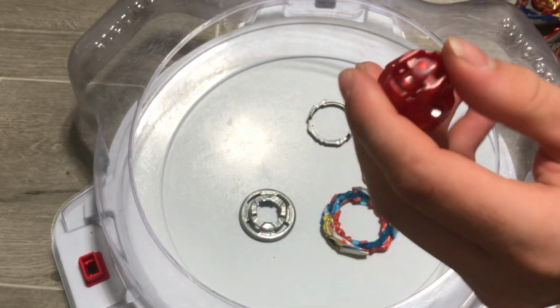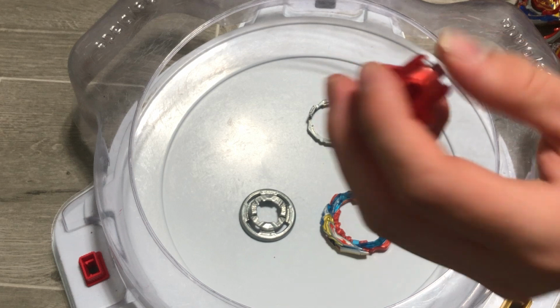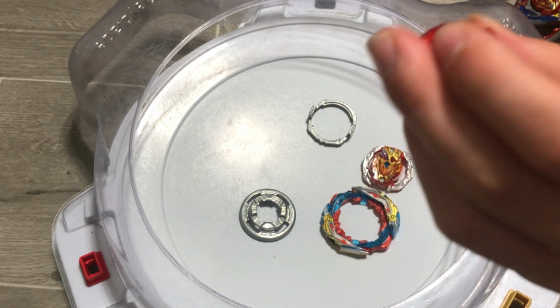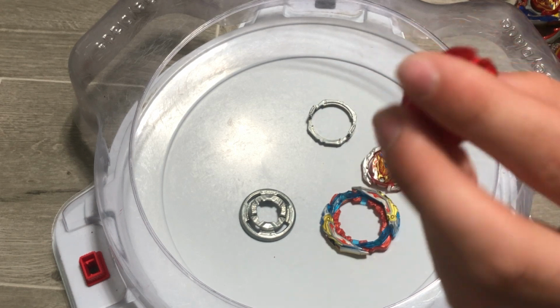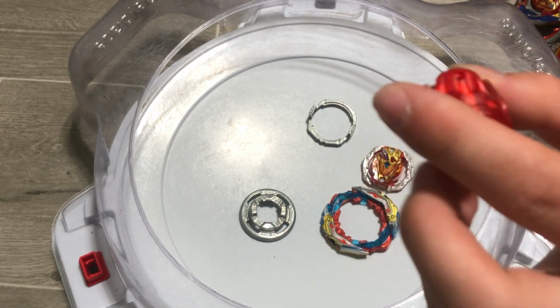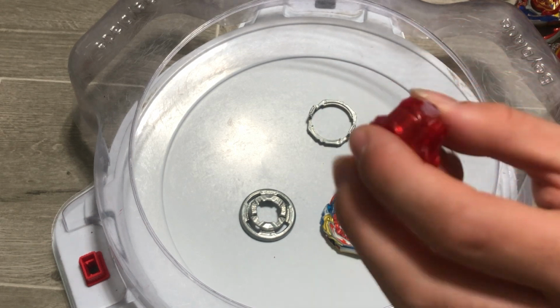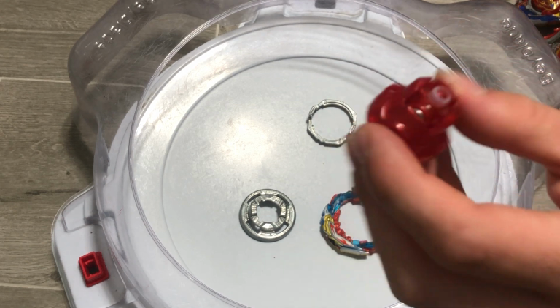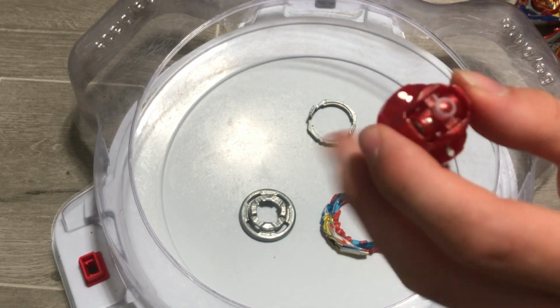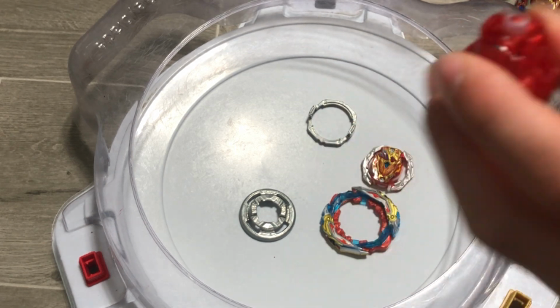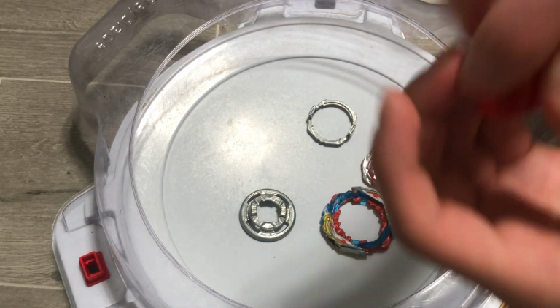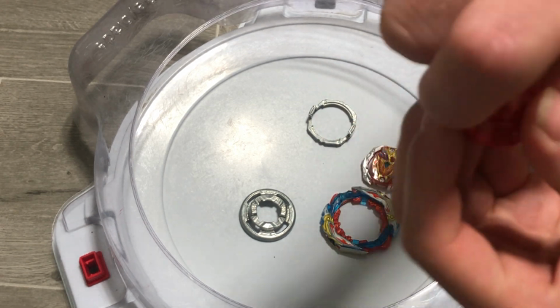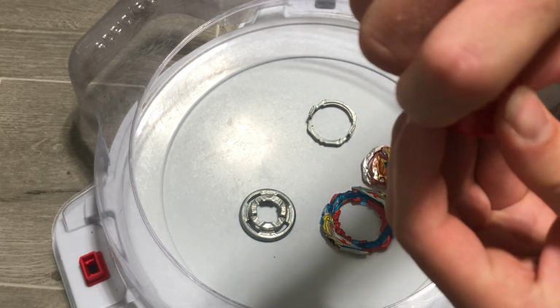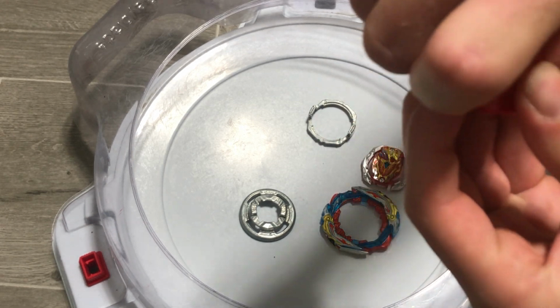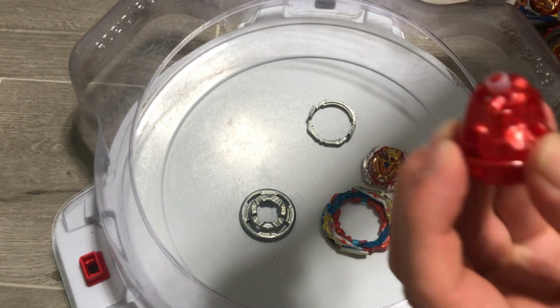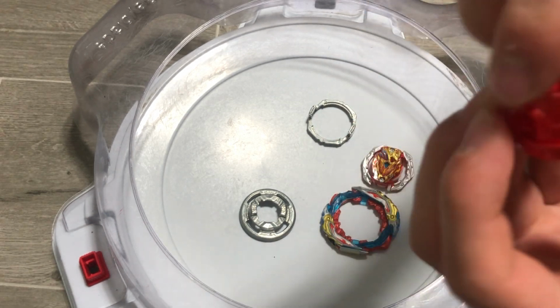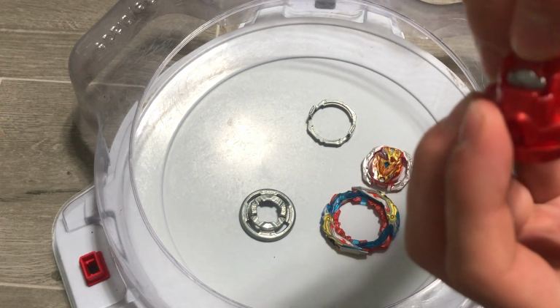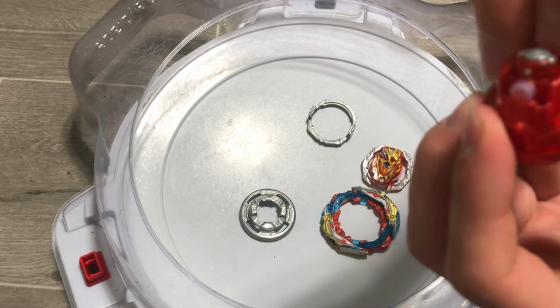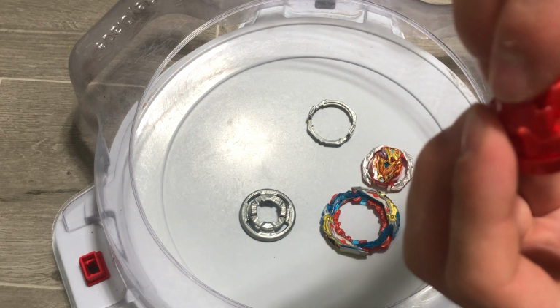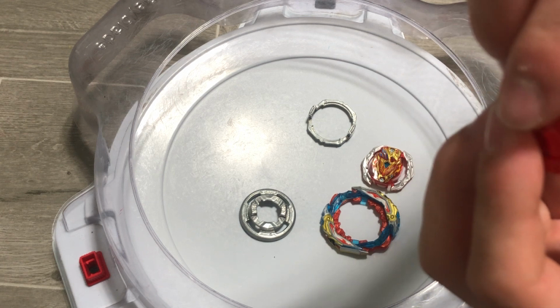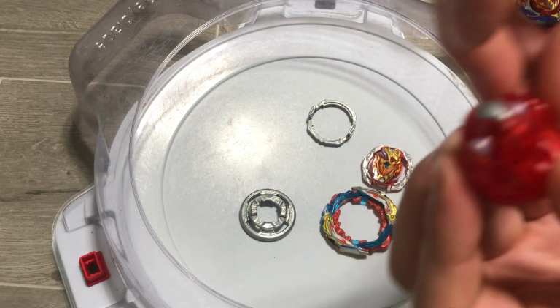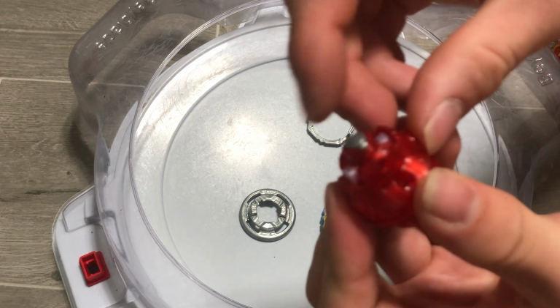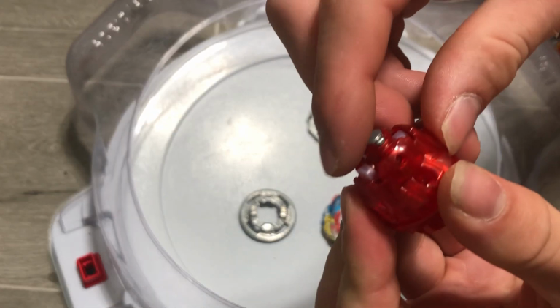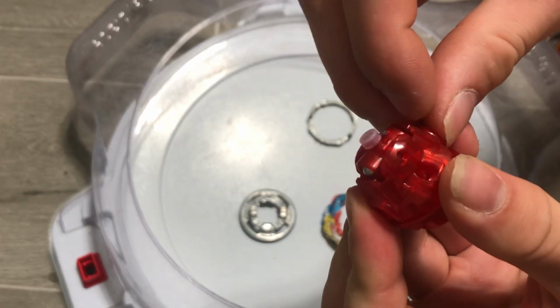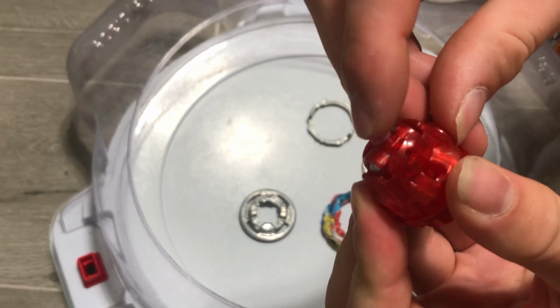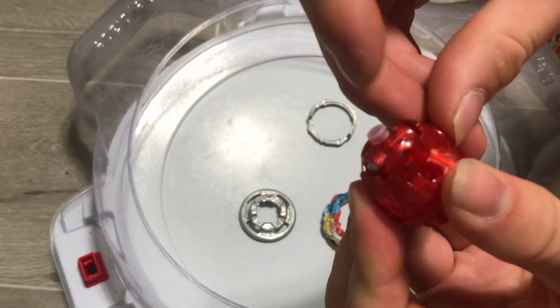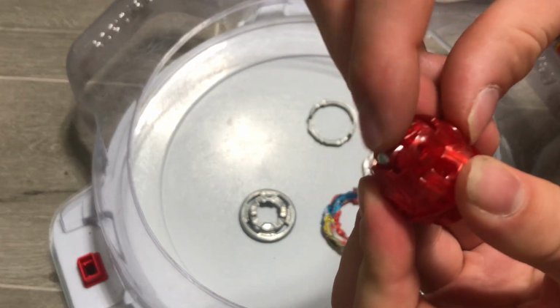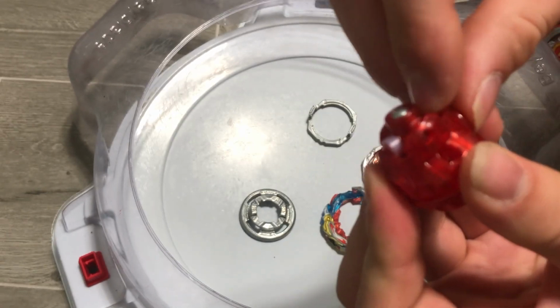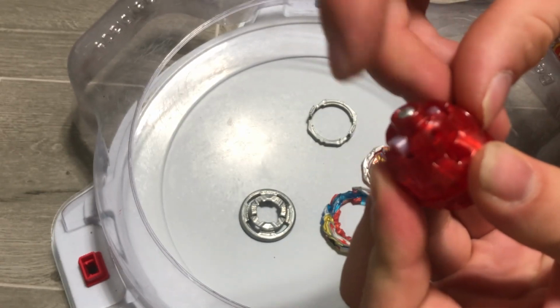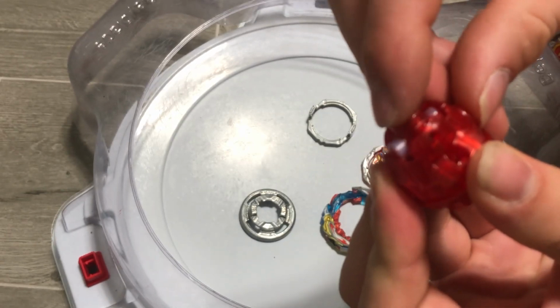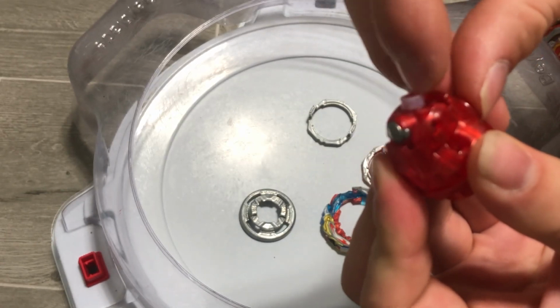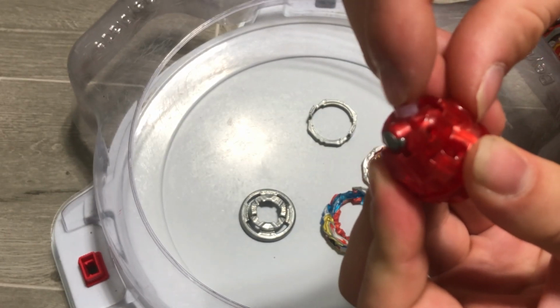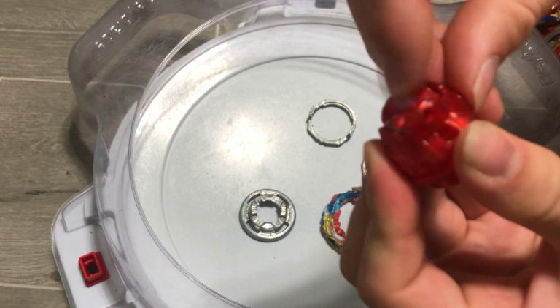Next we have the Quattro Dash Driver, which has 4 modes: Unite for Balance, Wedge for Stamina, Extreme for Attack, and Orbit Metal for Defense.